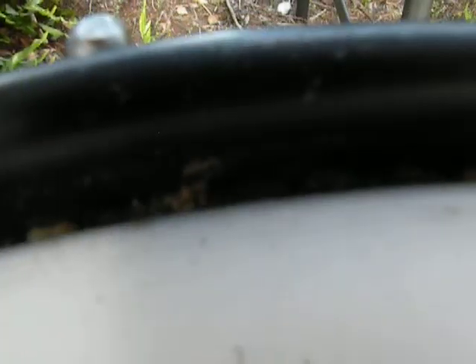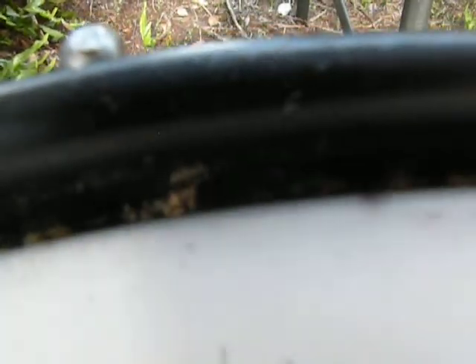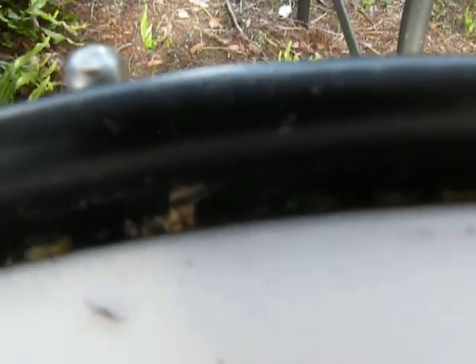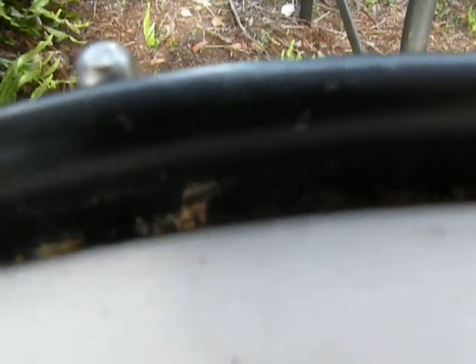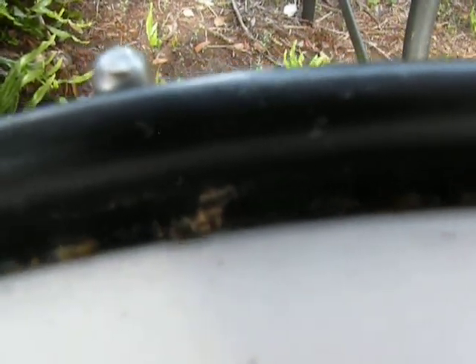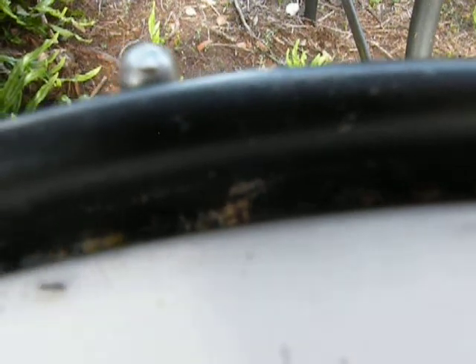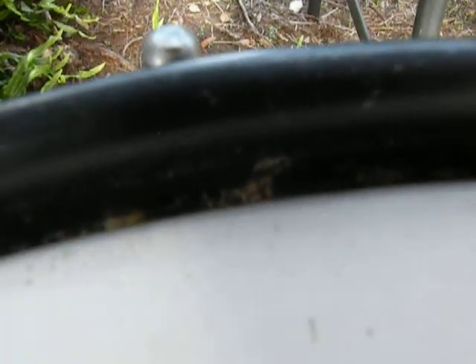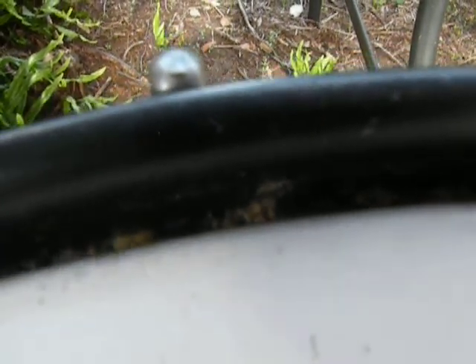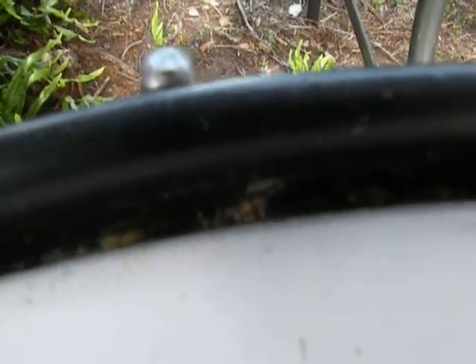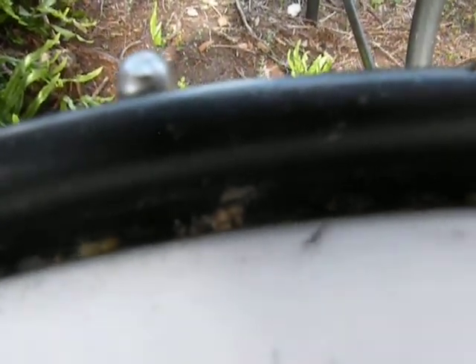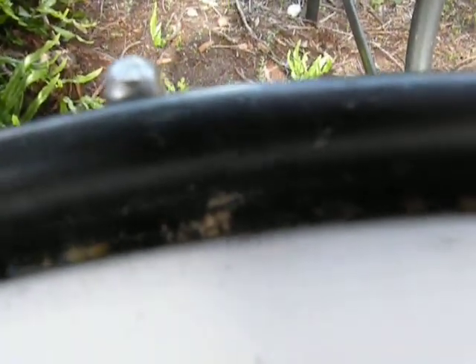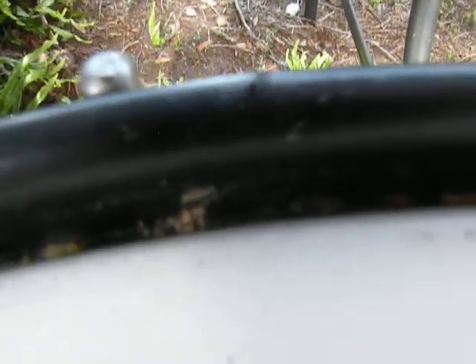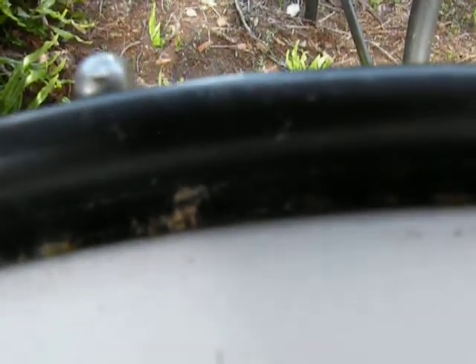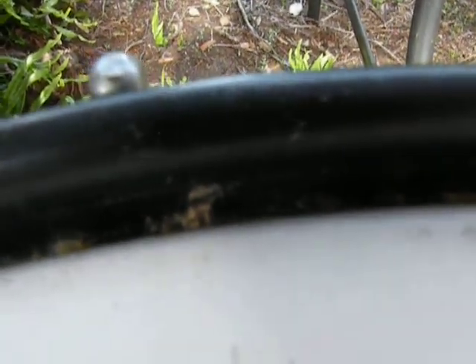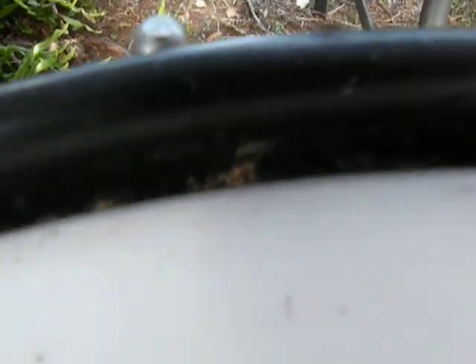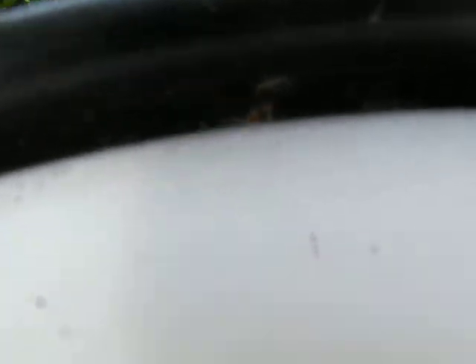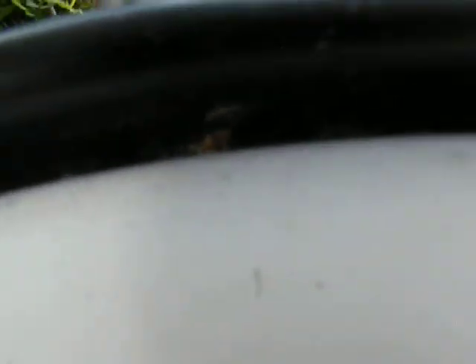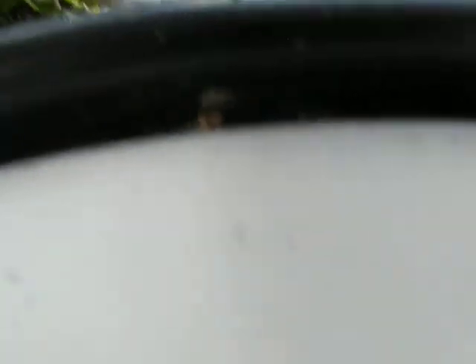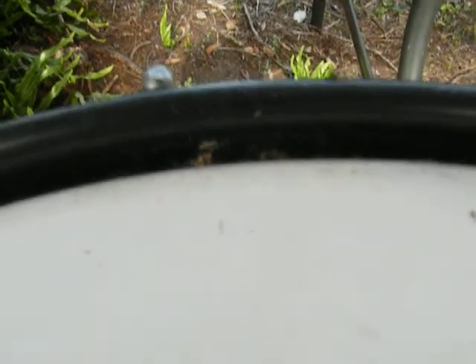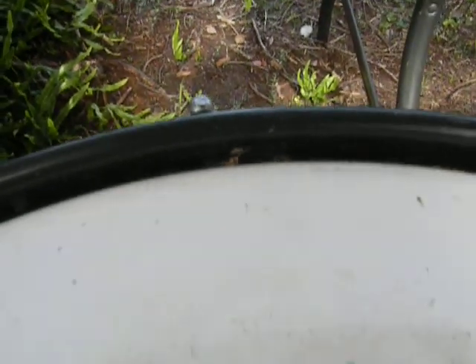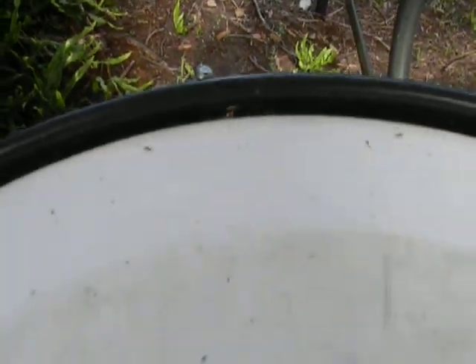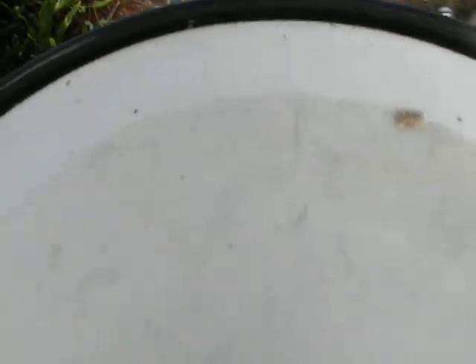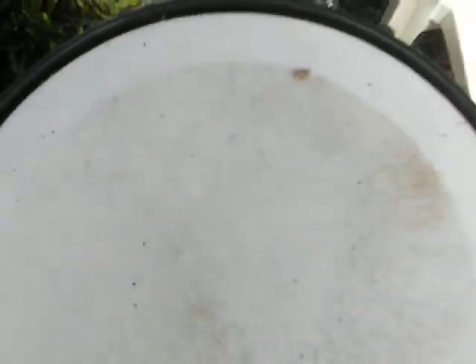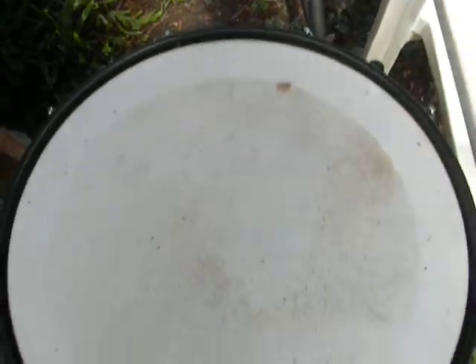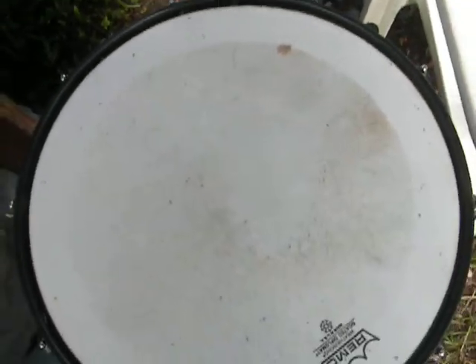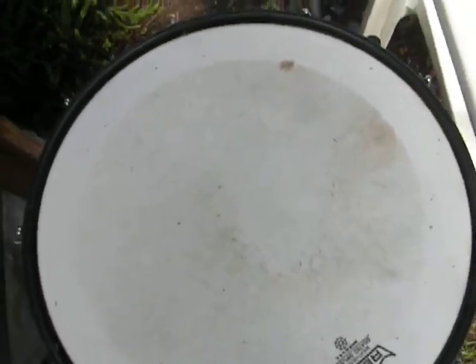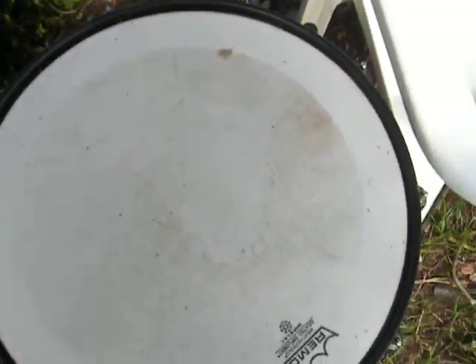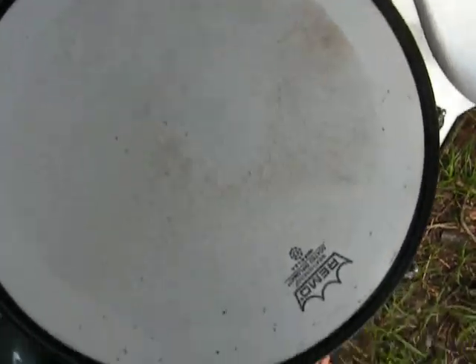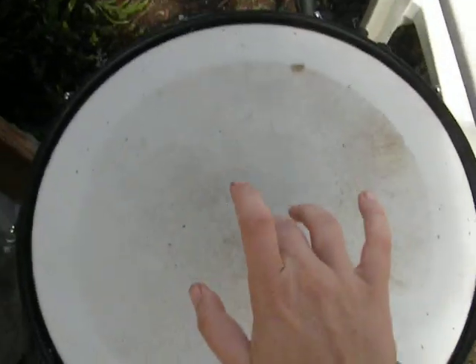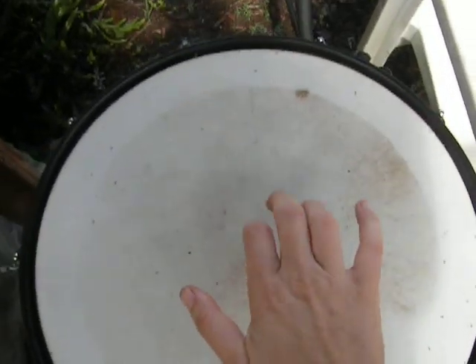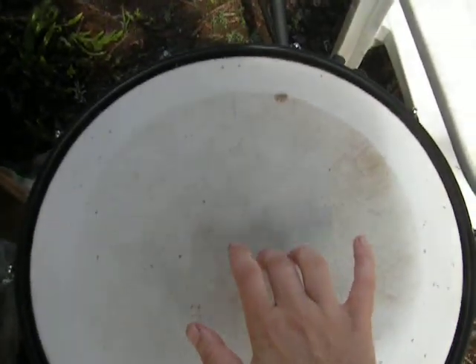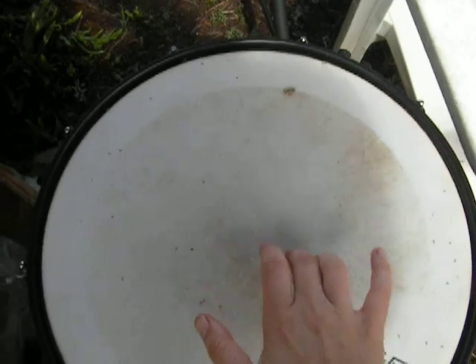Let's see if this will focus. You can see them a little bit in there. And then, hopefully, we can play.